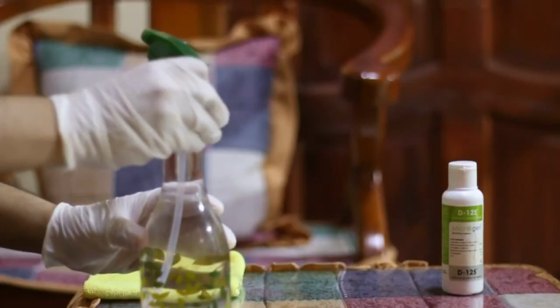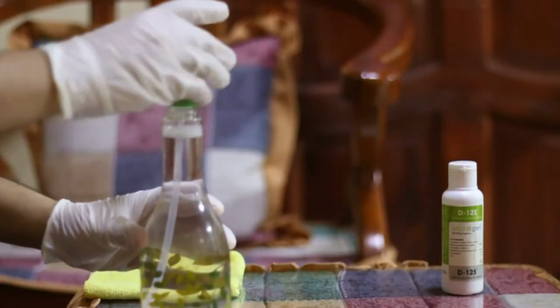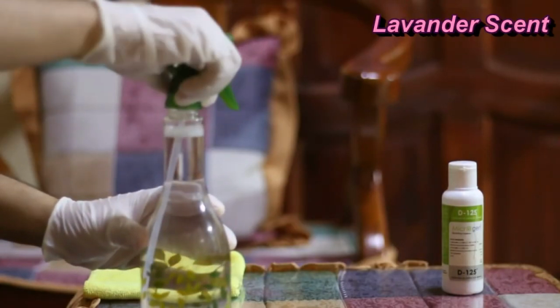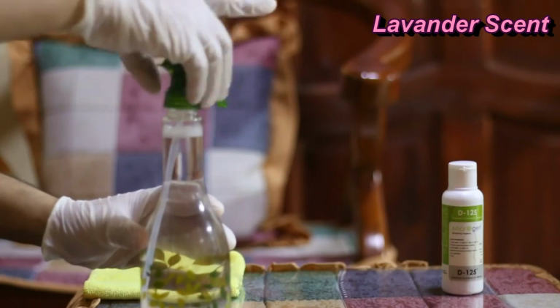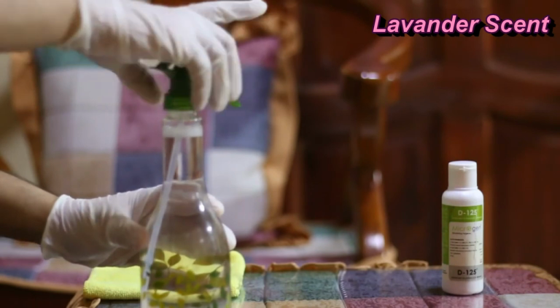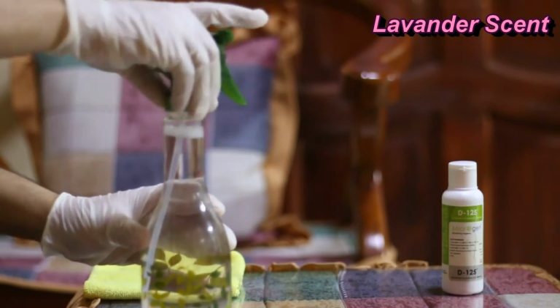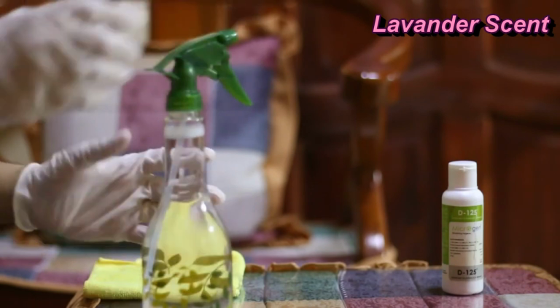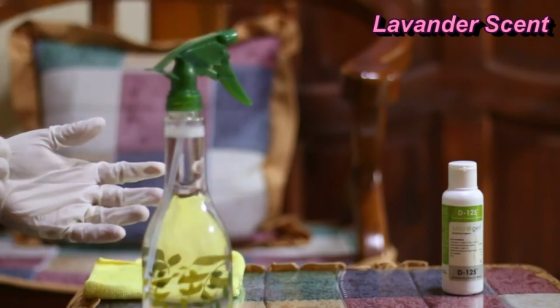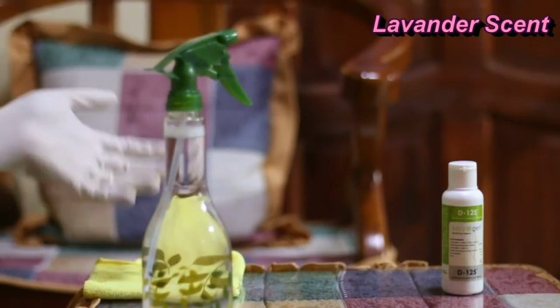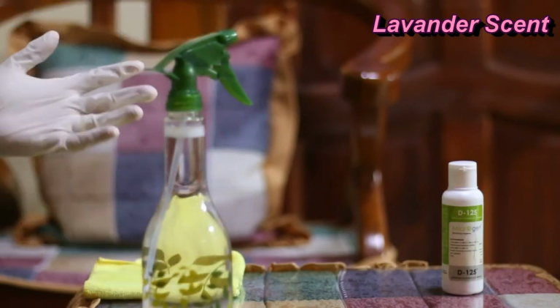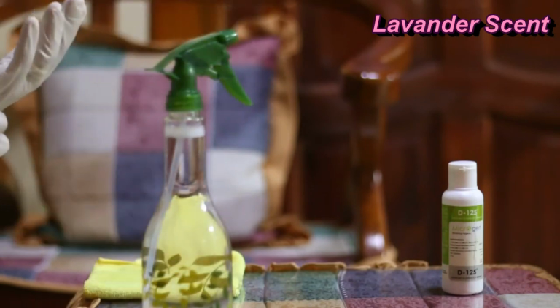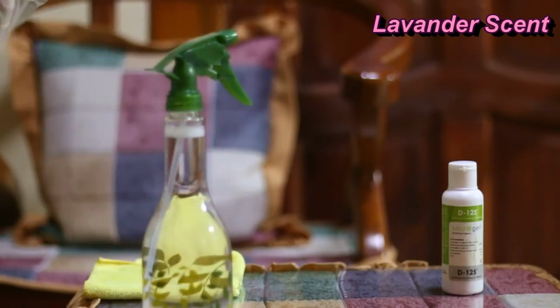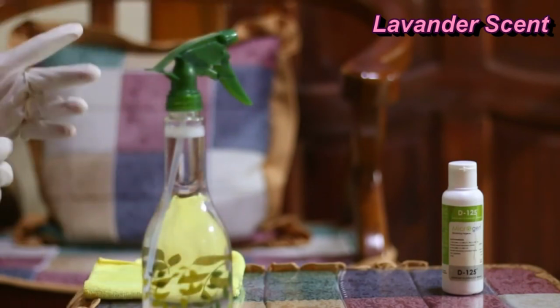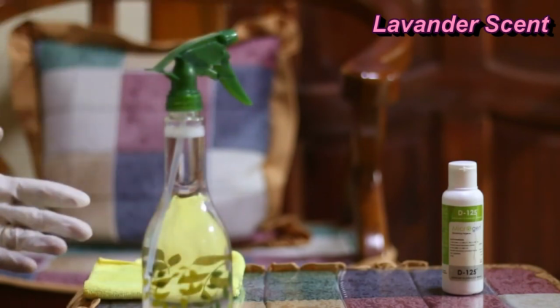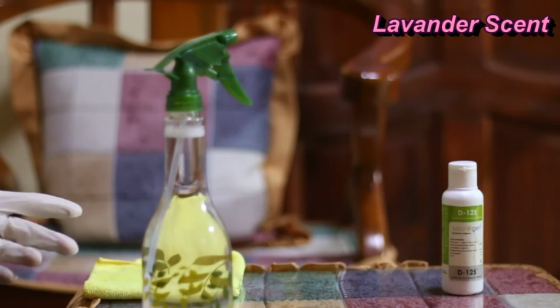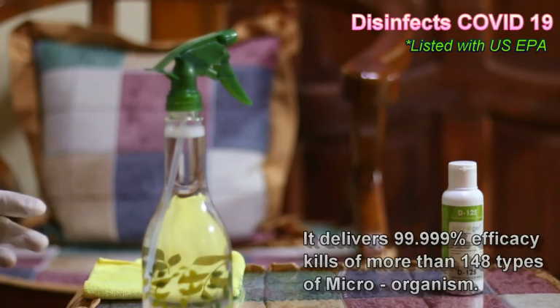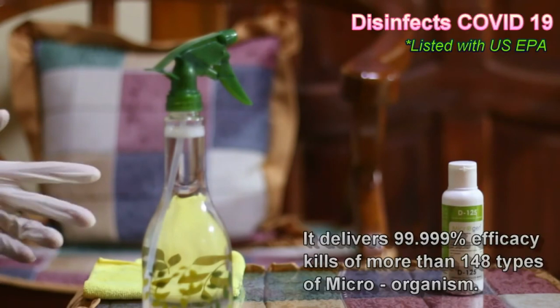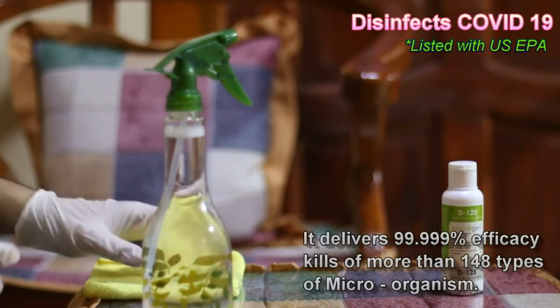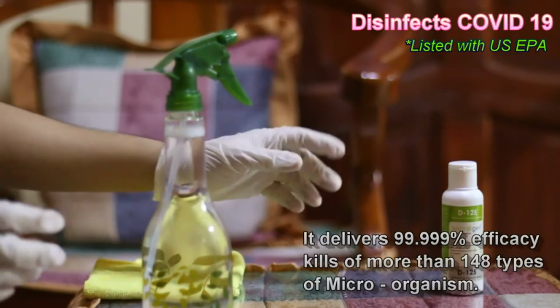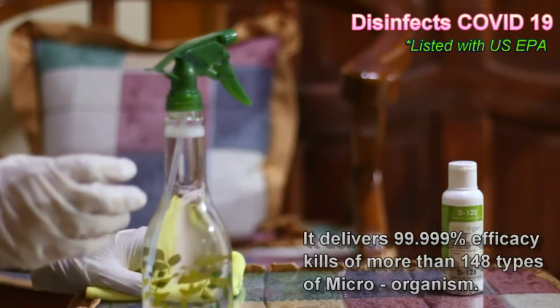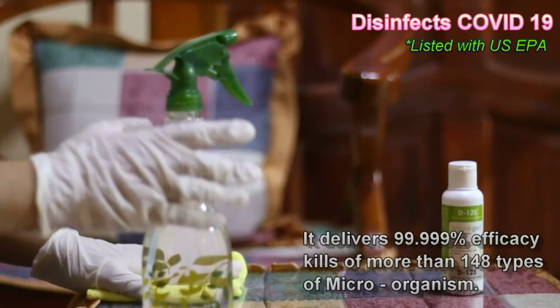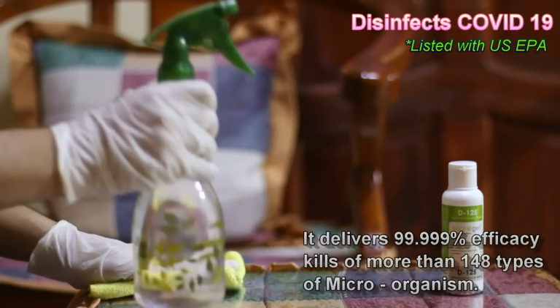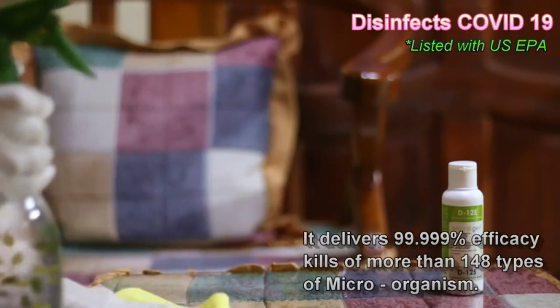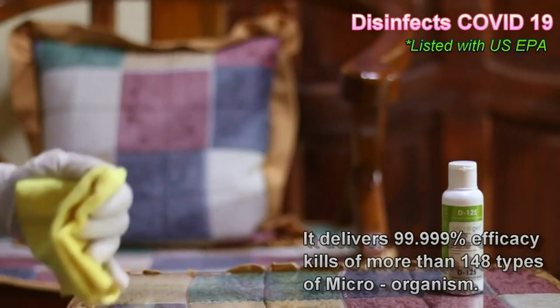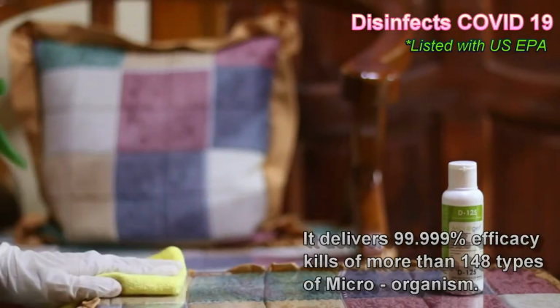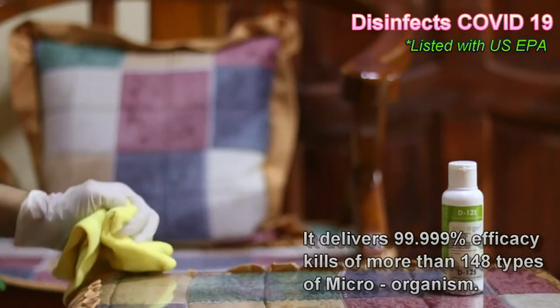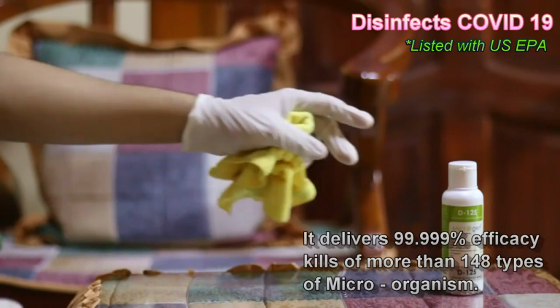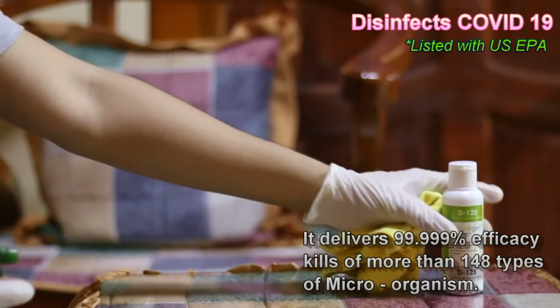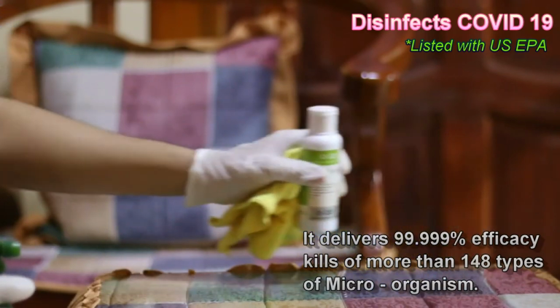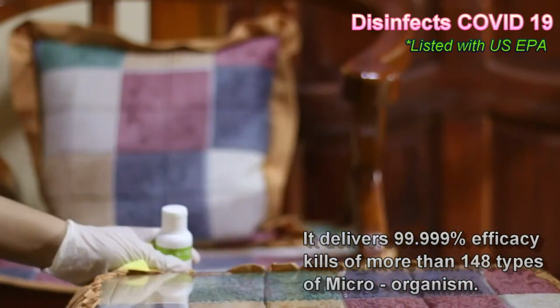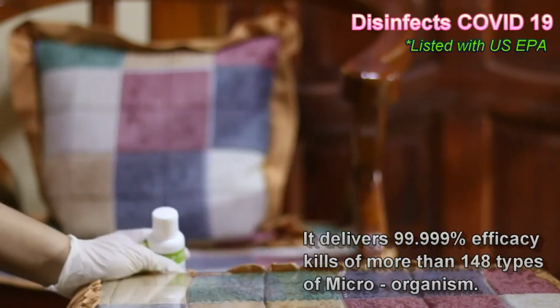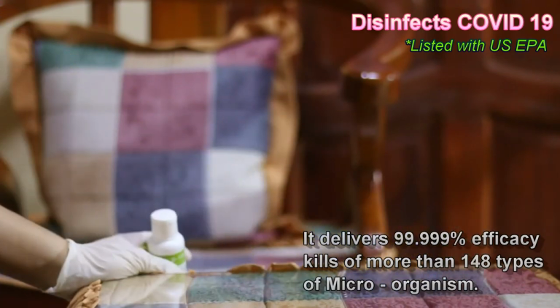Okay, it is safe and it smells good also. The scent is lavender. It kills 148 types of microorganisms, including coronavirus, COVID-19.